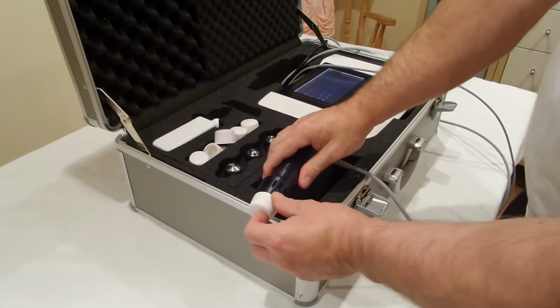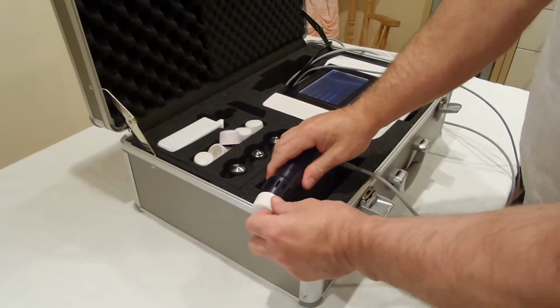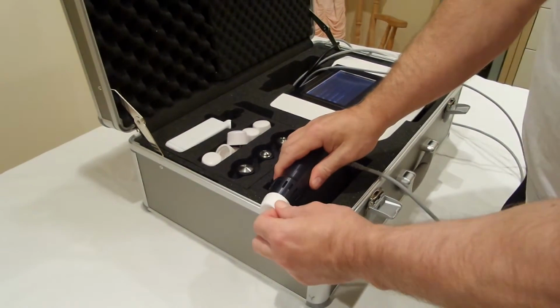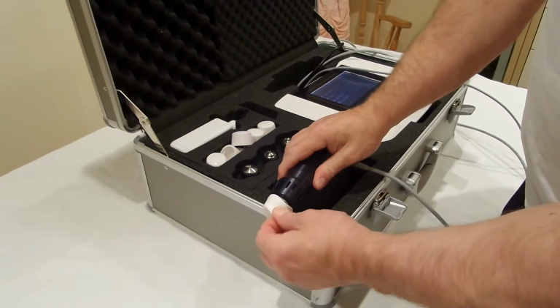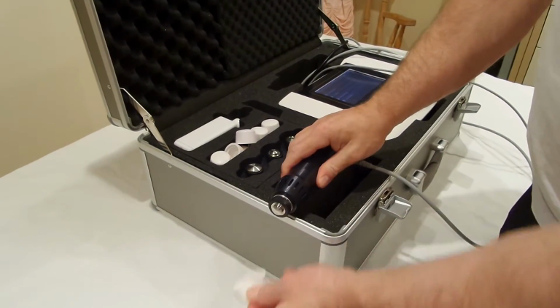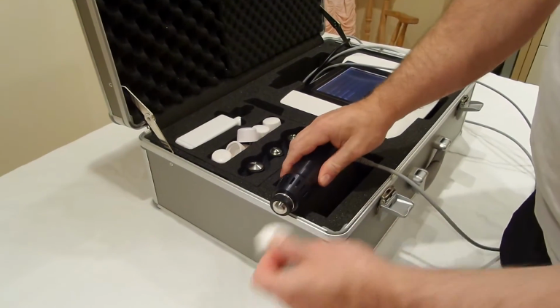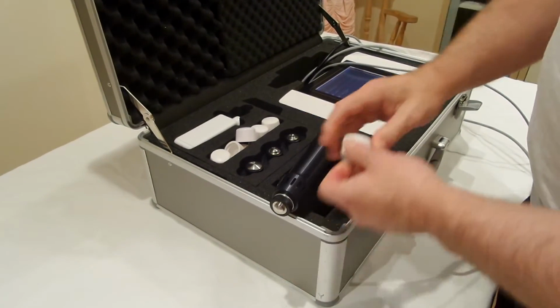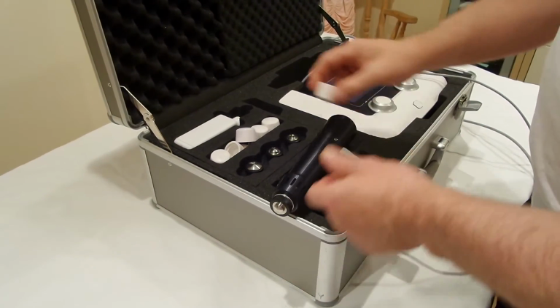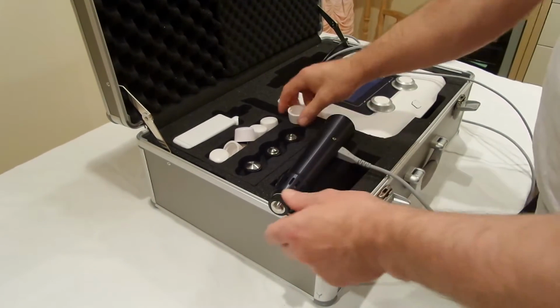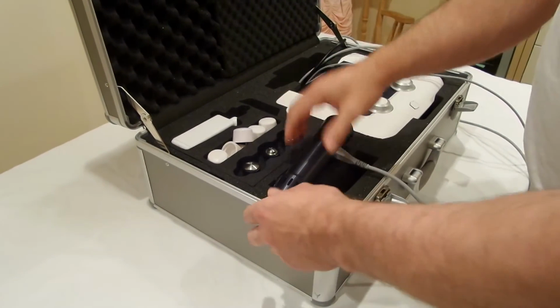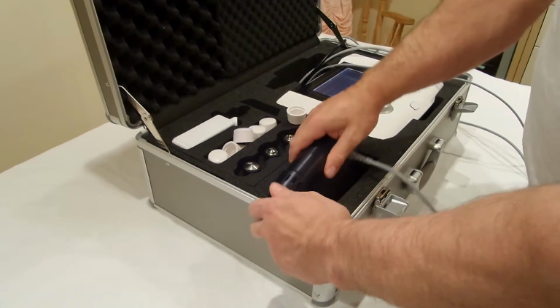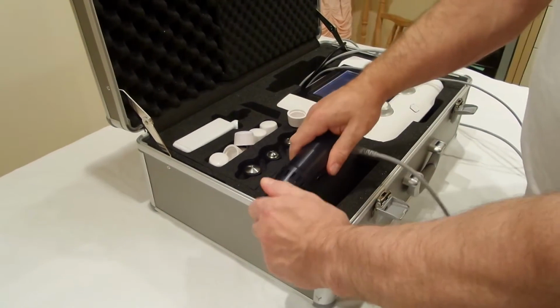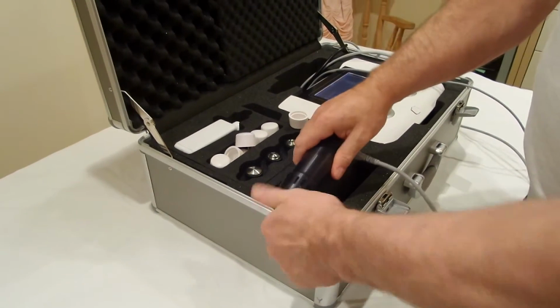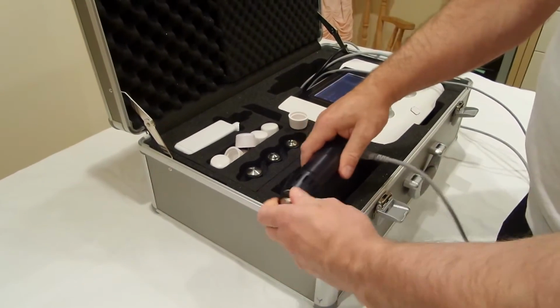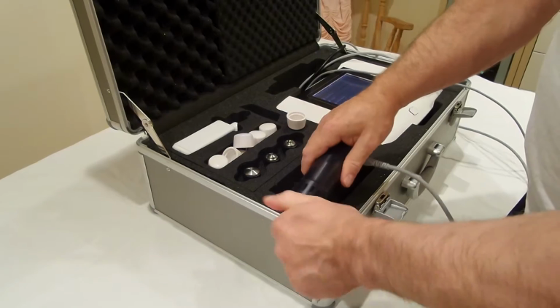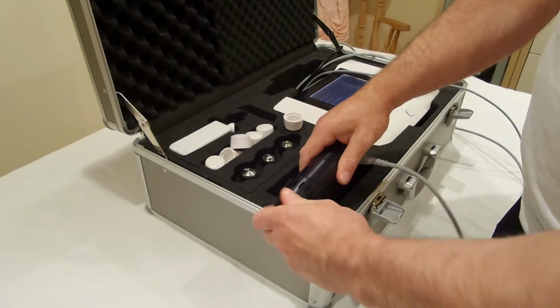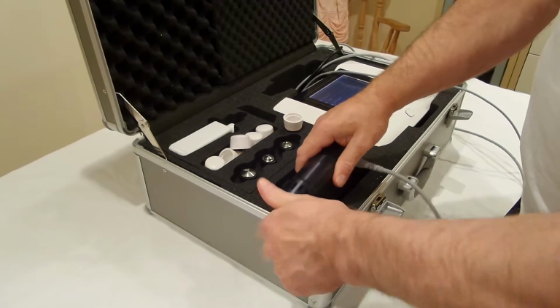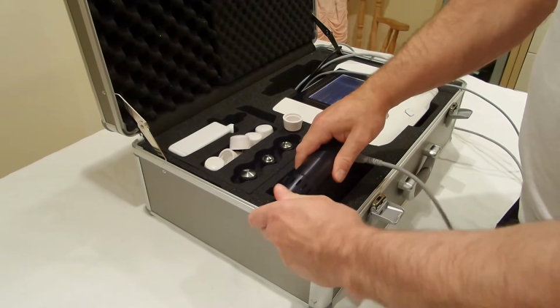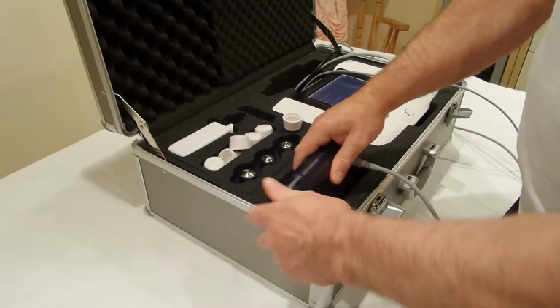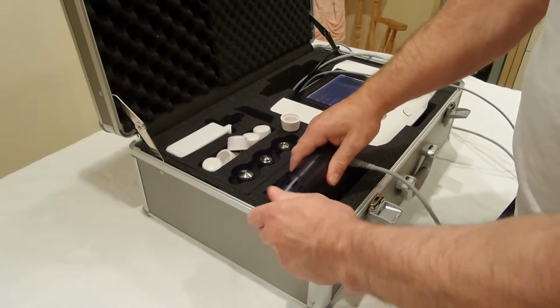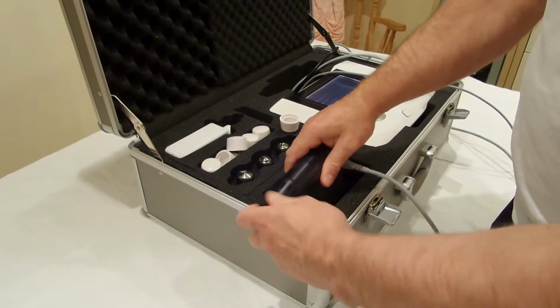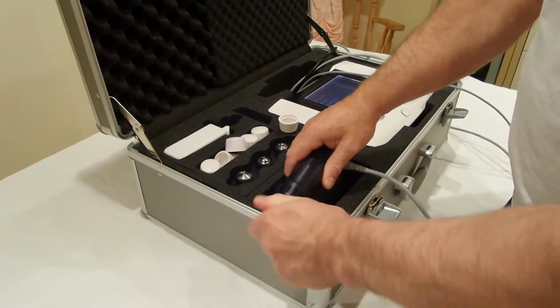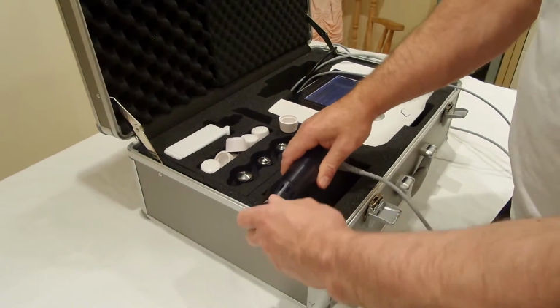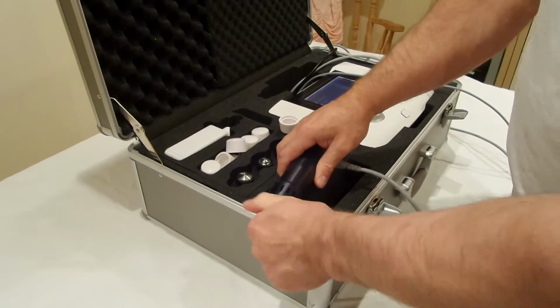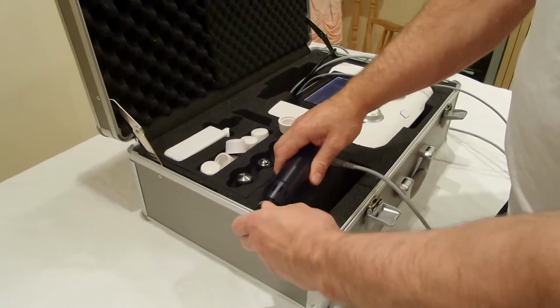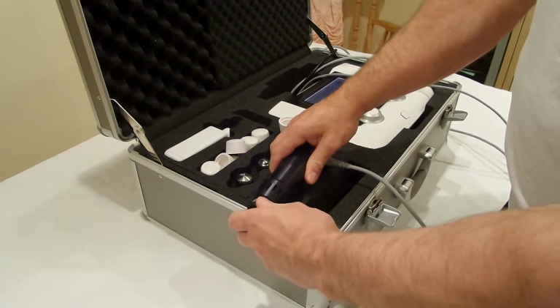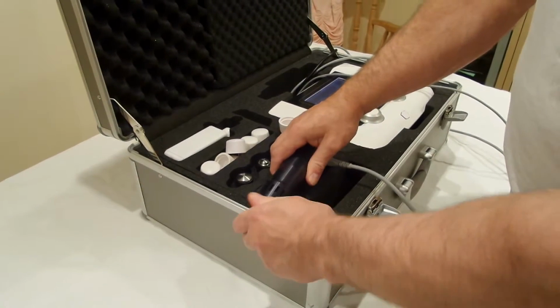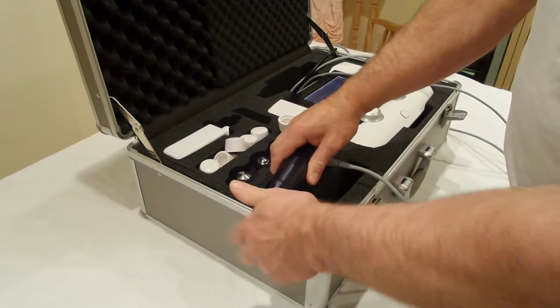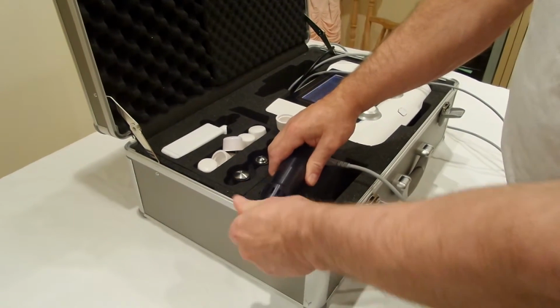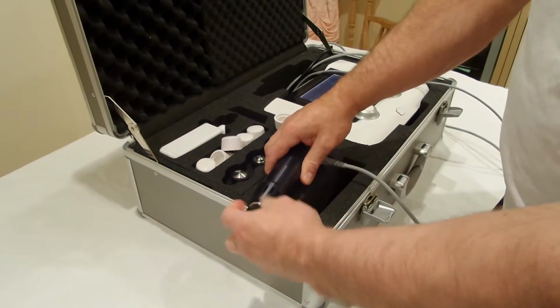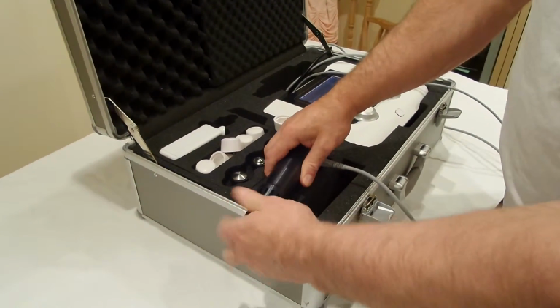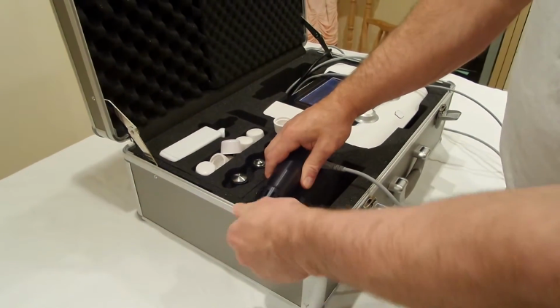This is shockwave therapy to the perineal muscles. Some people would call this myofascial treatment.